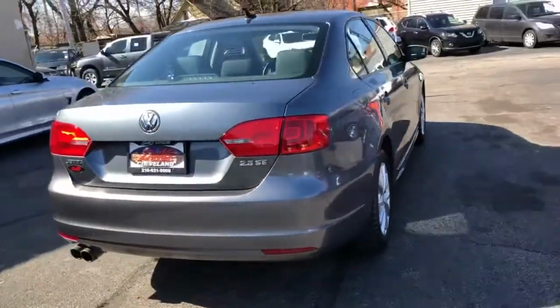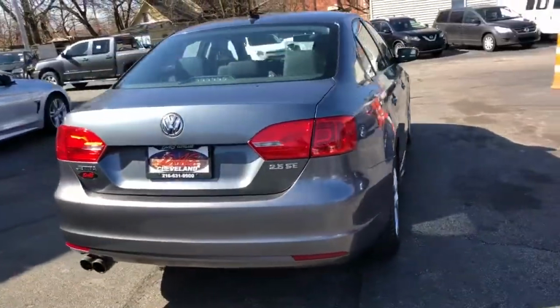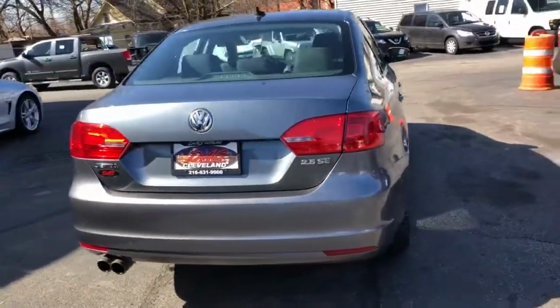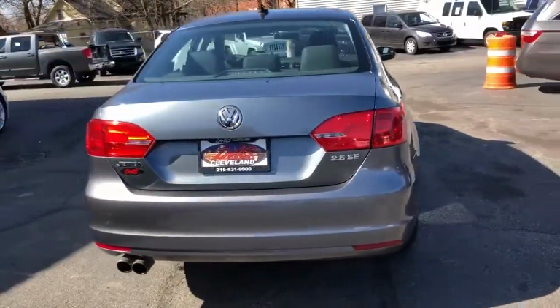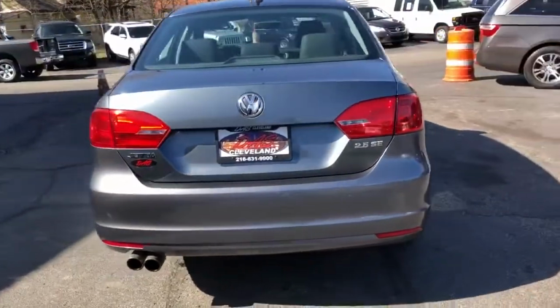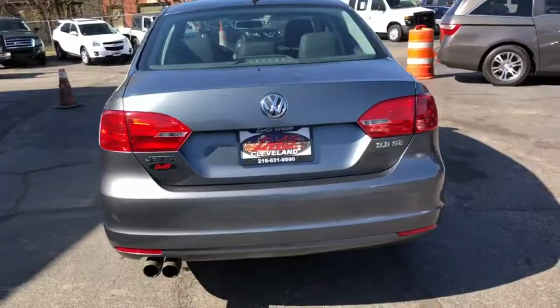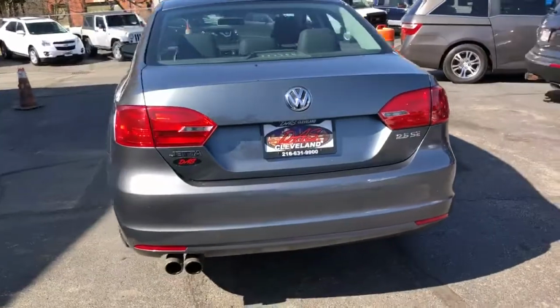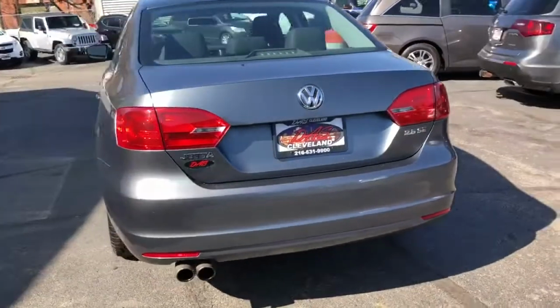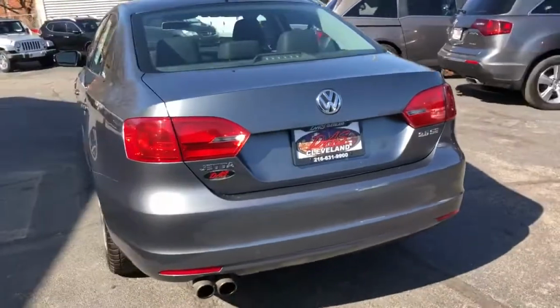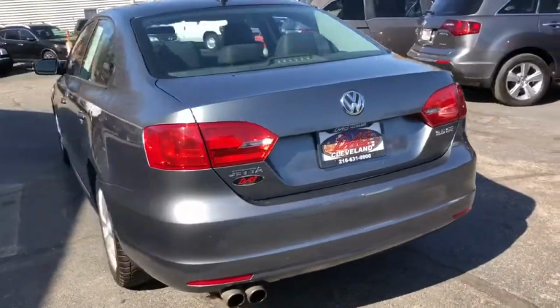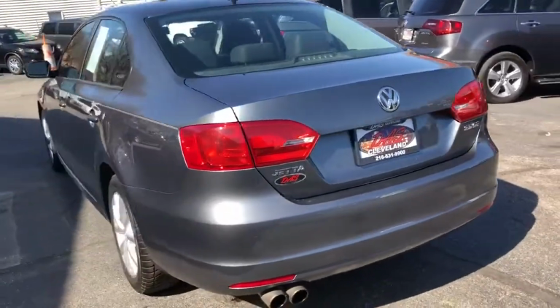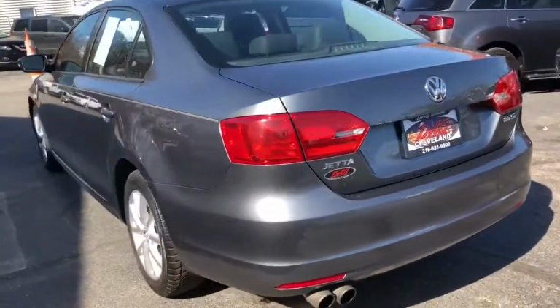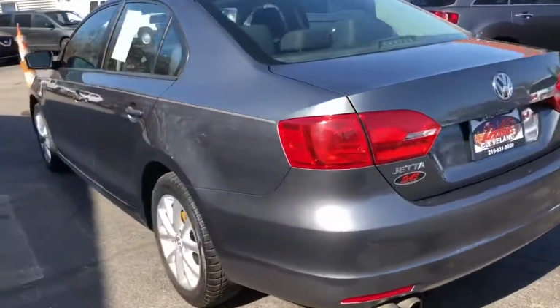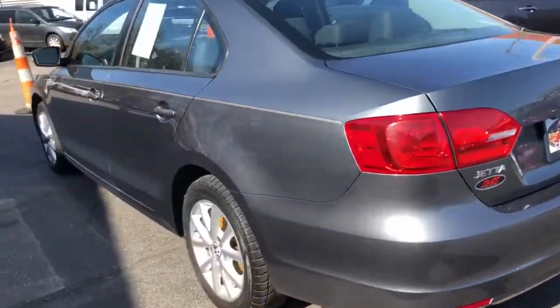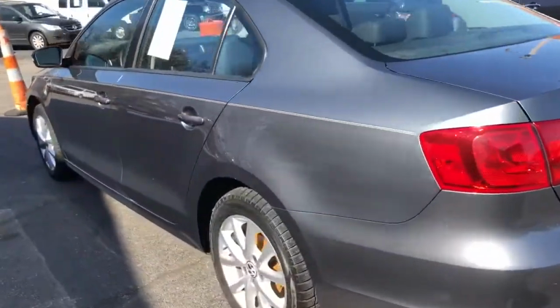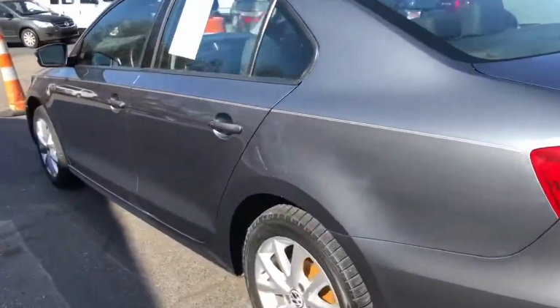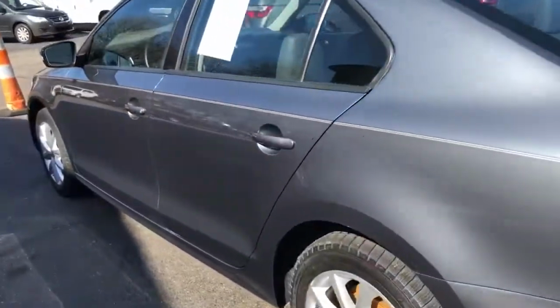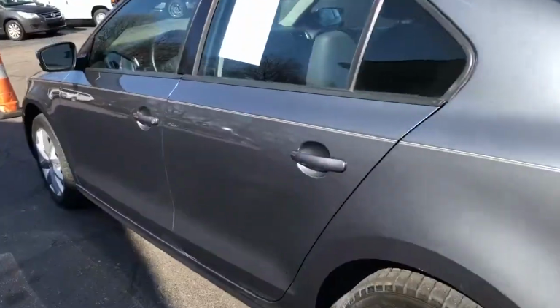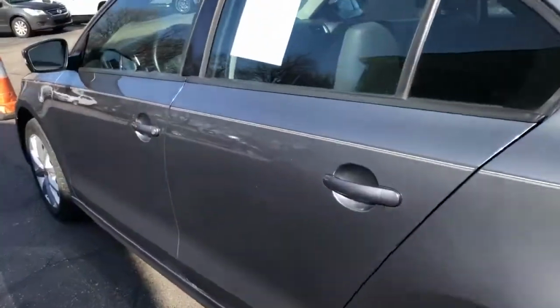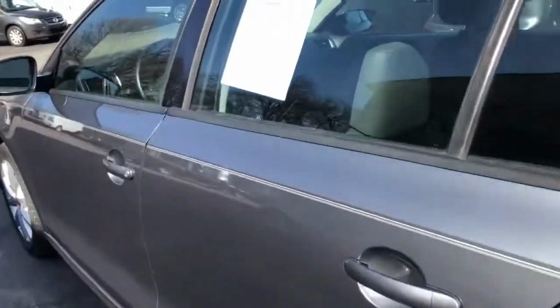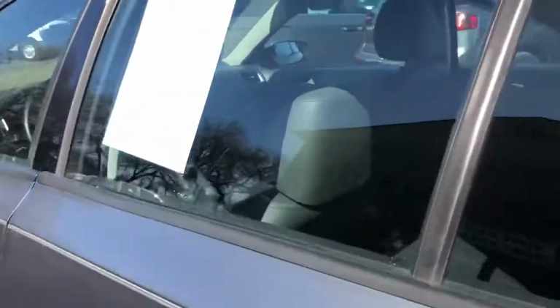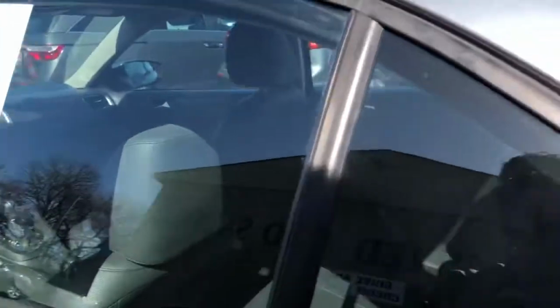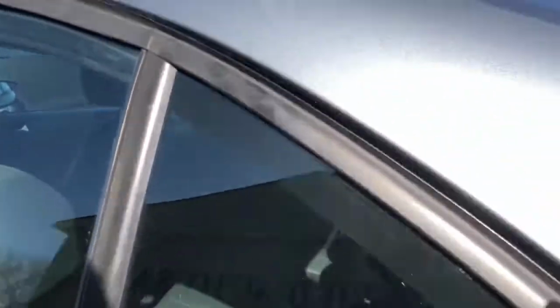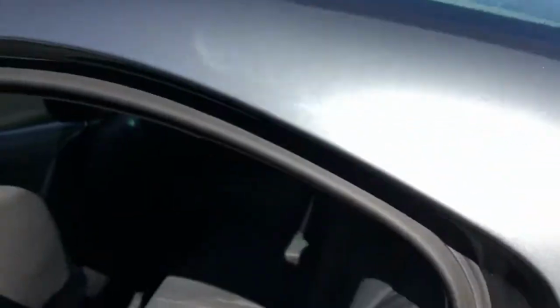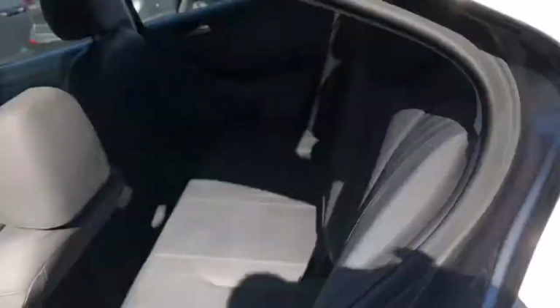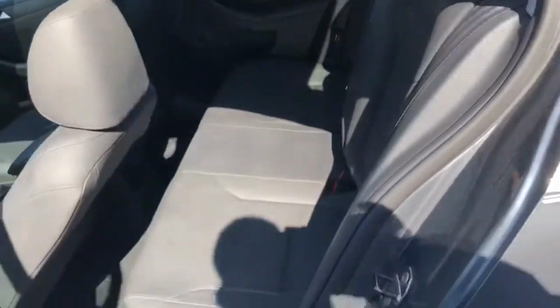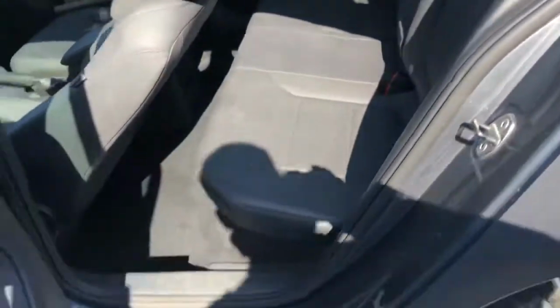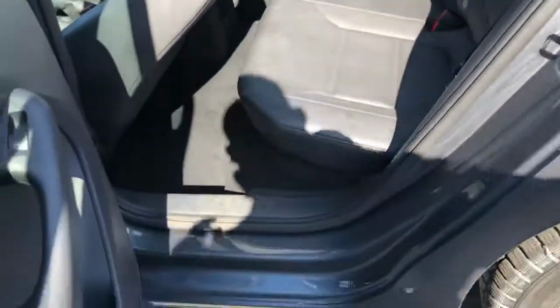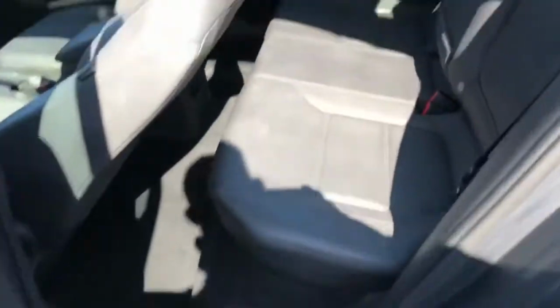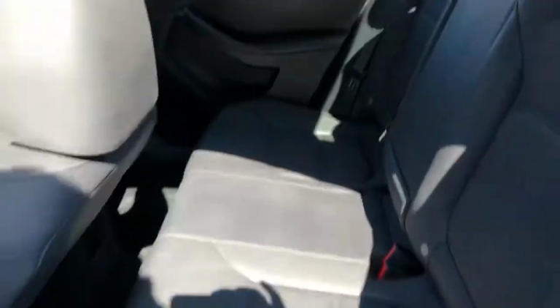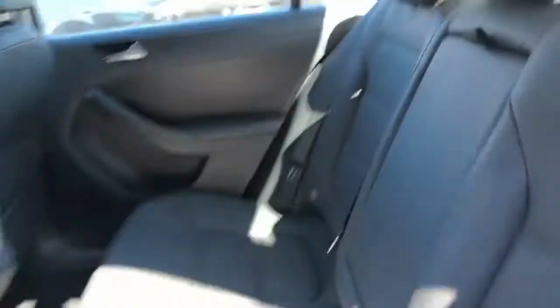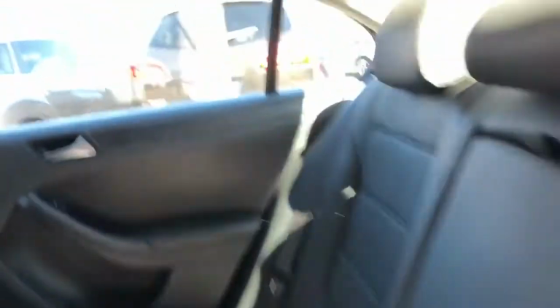This is a really nice one-owner car. Clean Carfax, dialed in, ready to go, serviced and safety inspected. 2.5 liter motor.